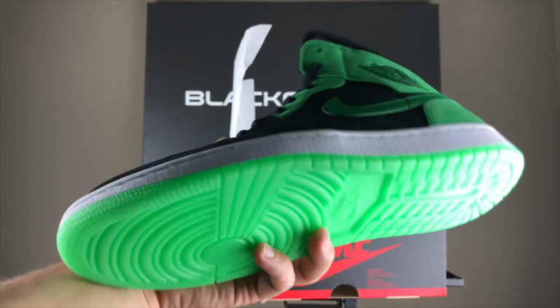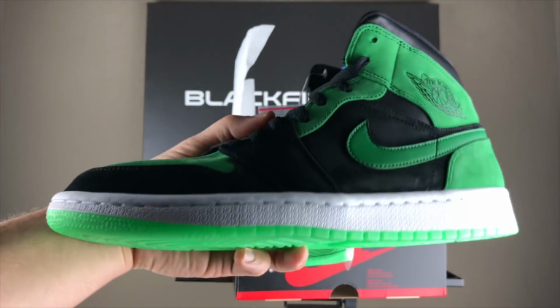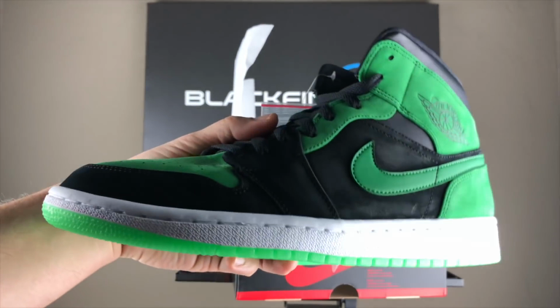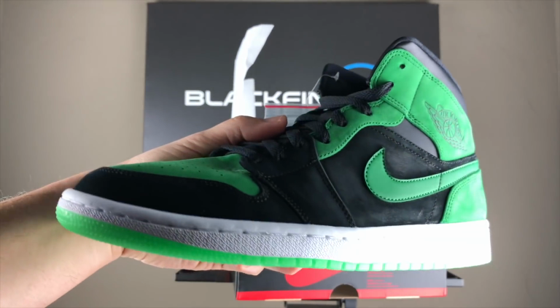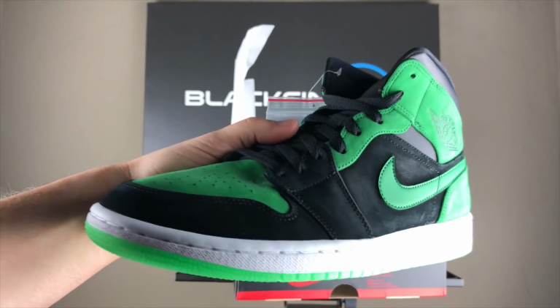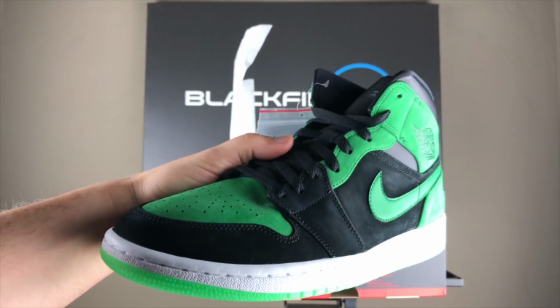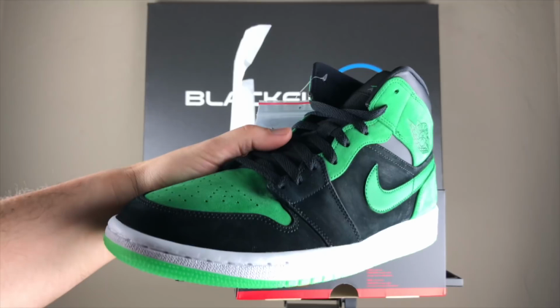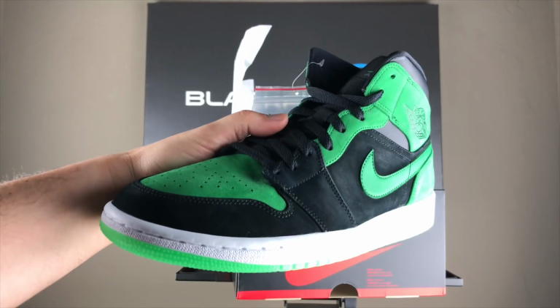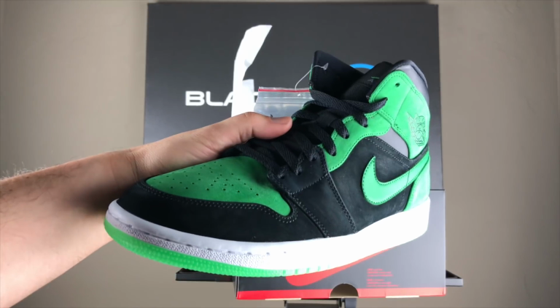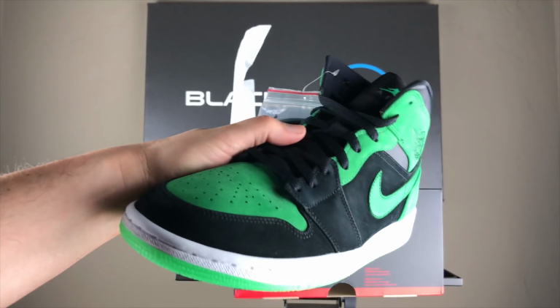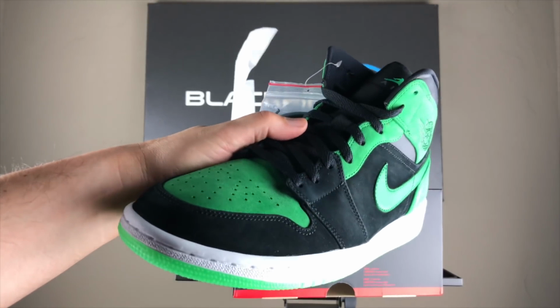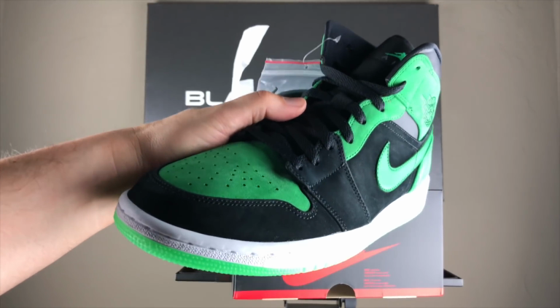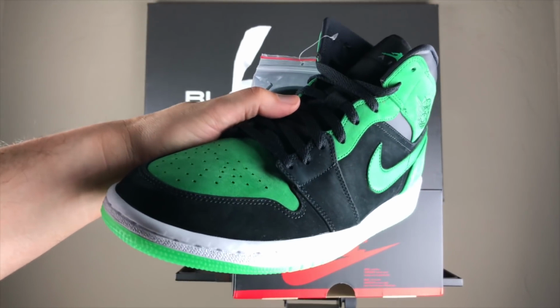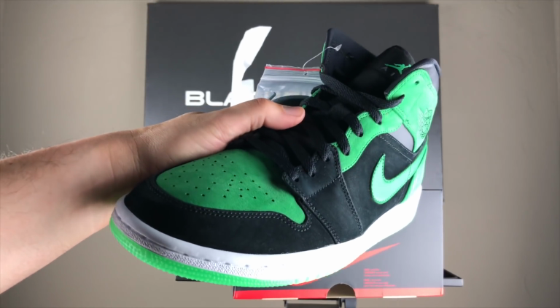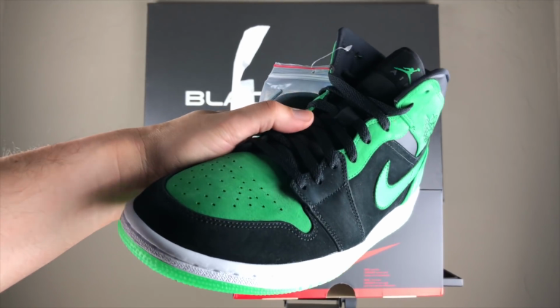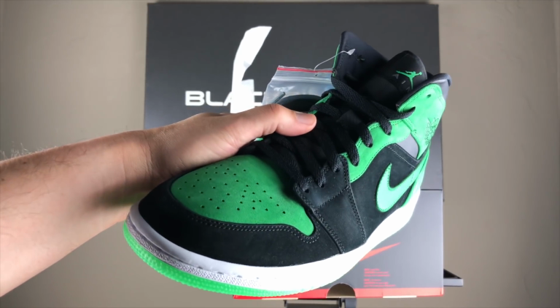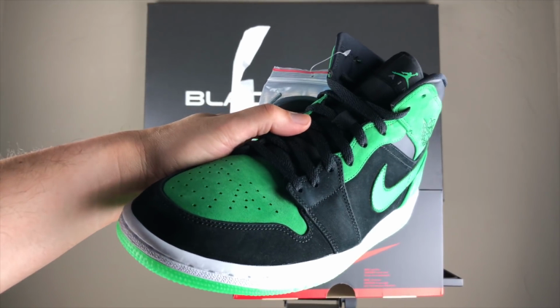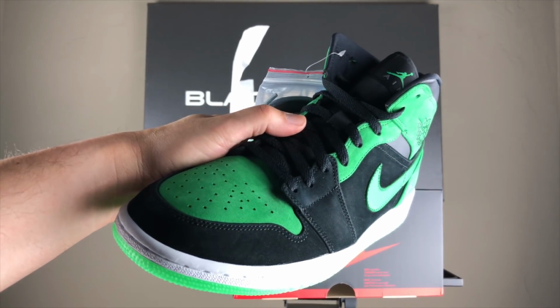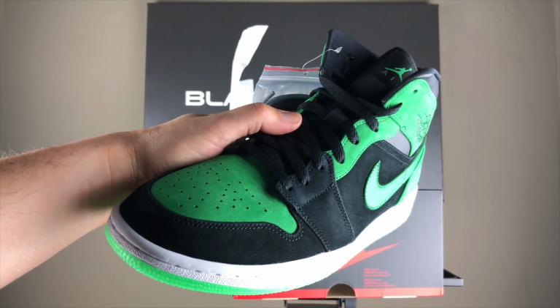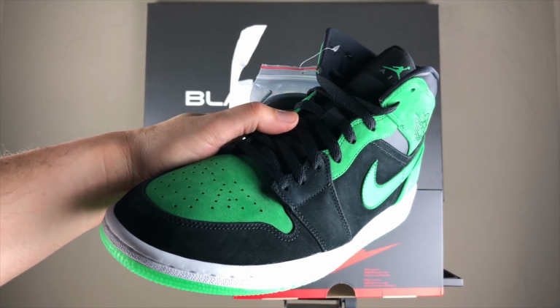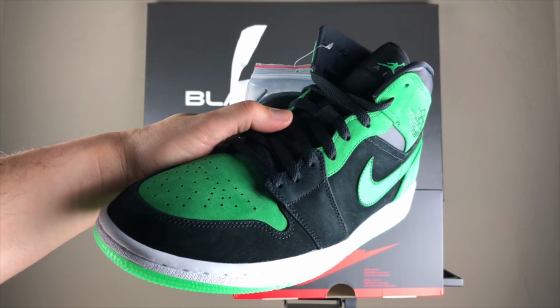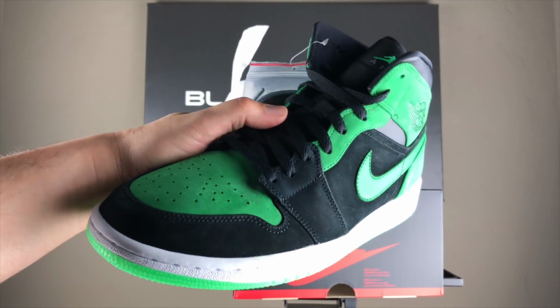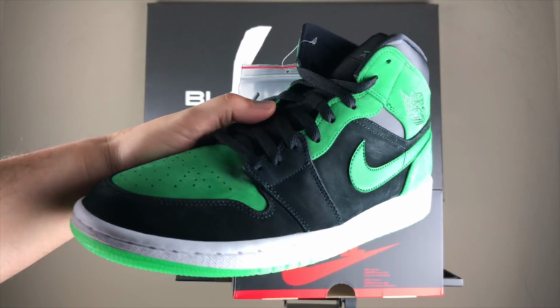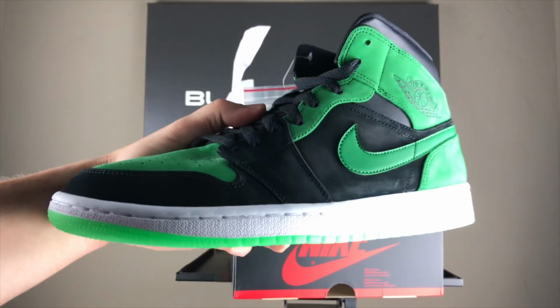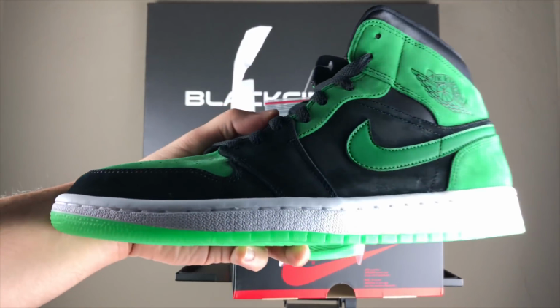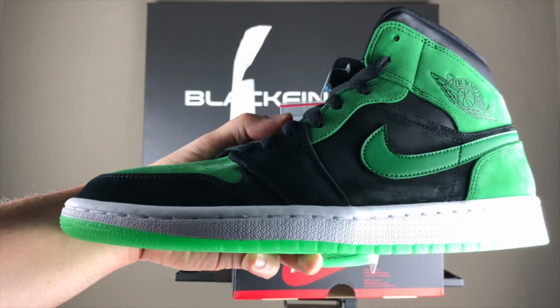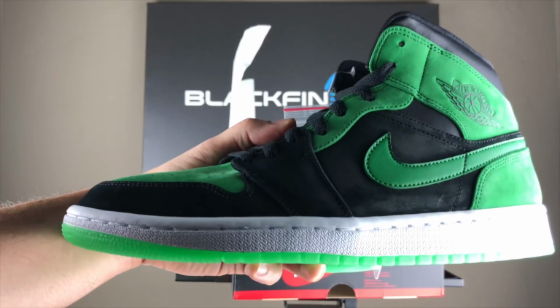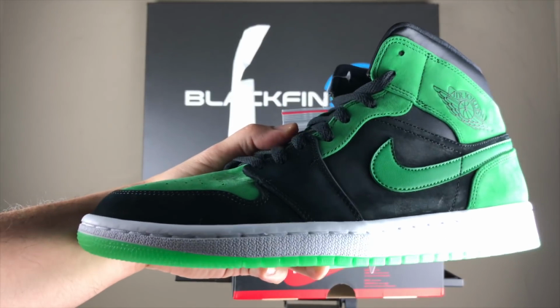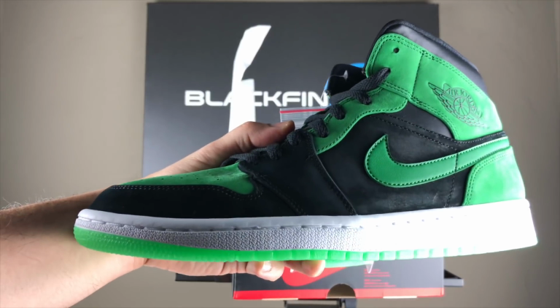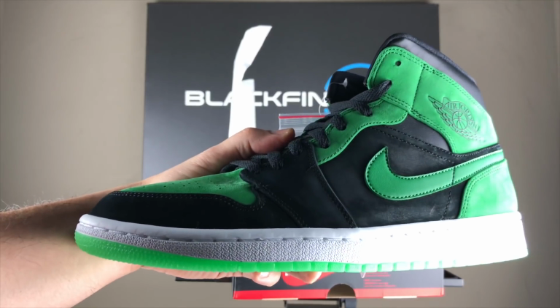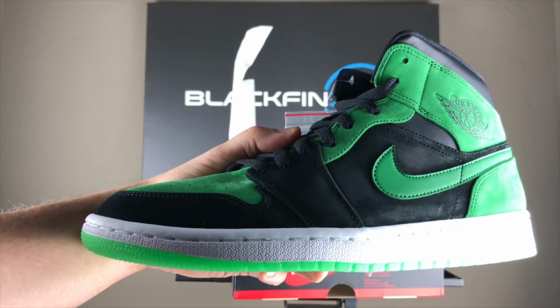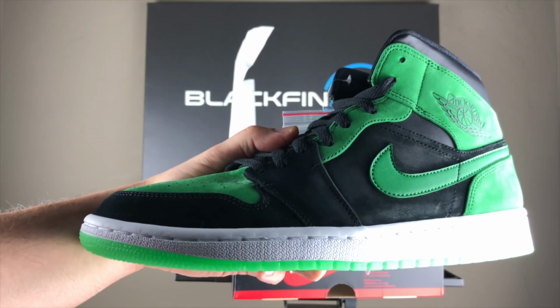Huge shout out and thank you again to the Microsoft team as well as the TripleClicks team for sending these my way. Thanks again and I hope you enjoyed this unboxing.